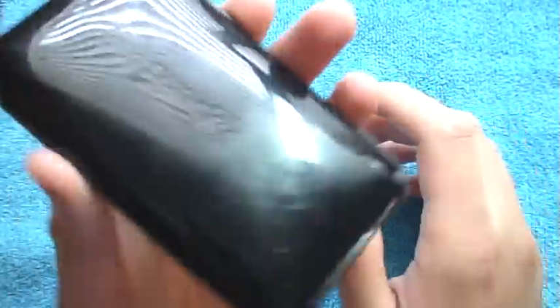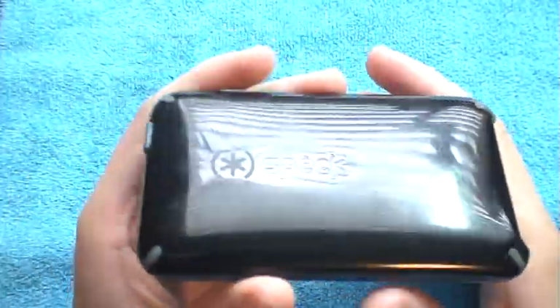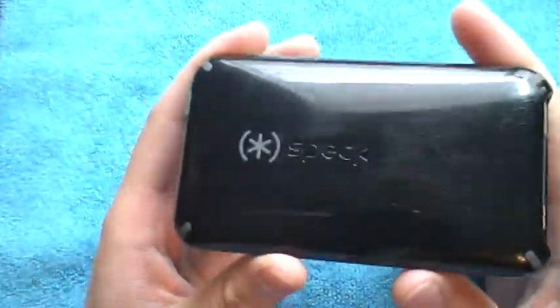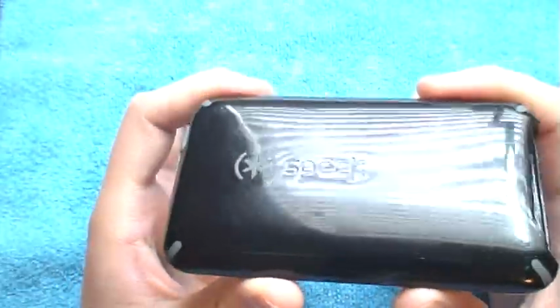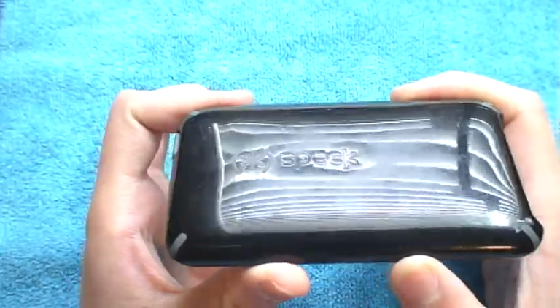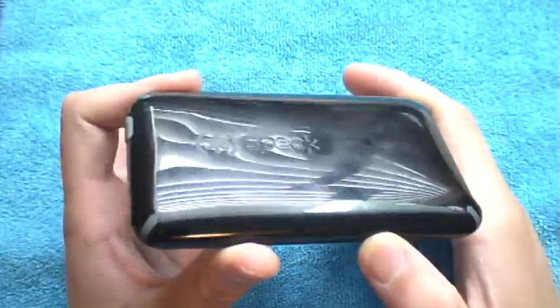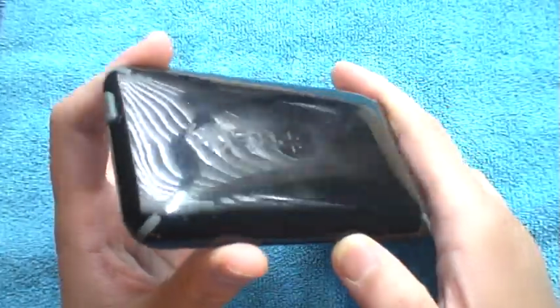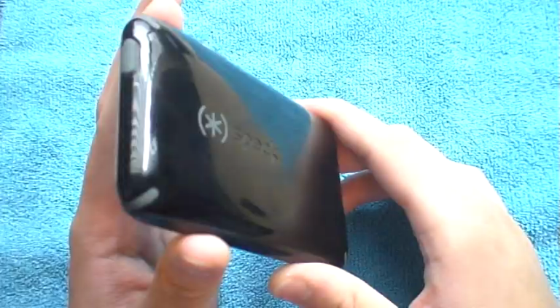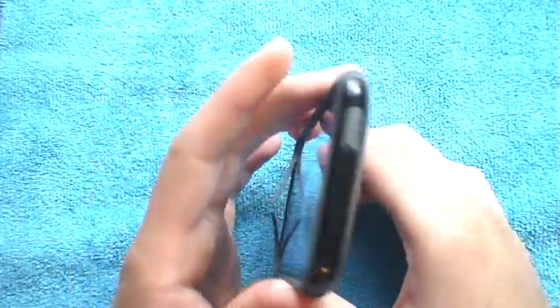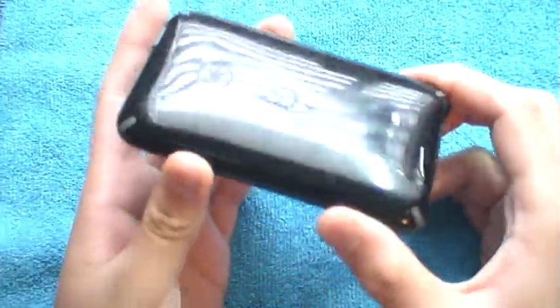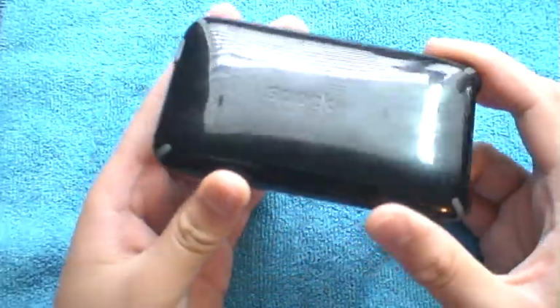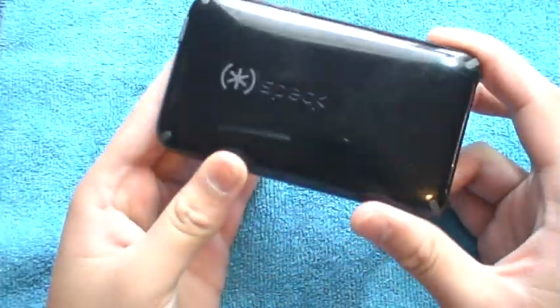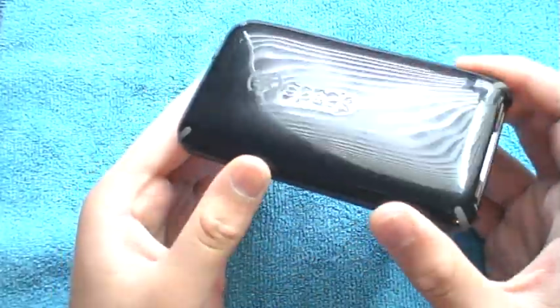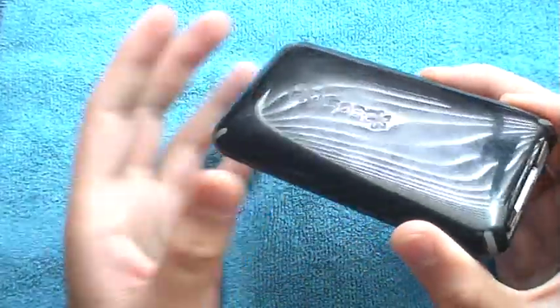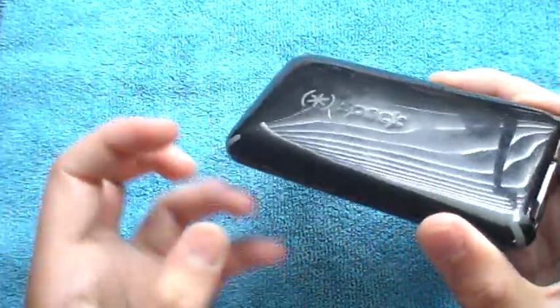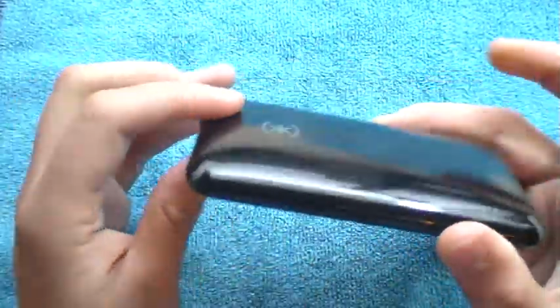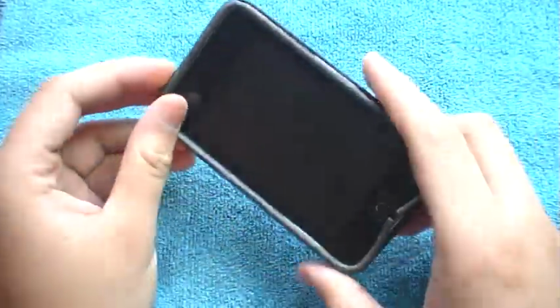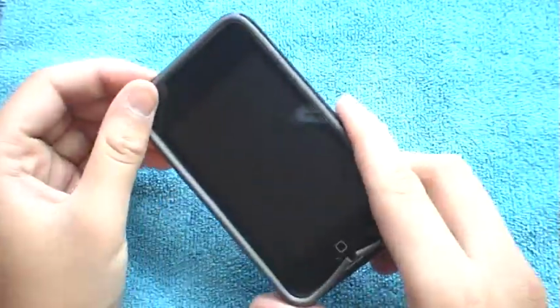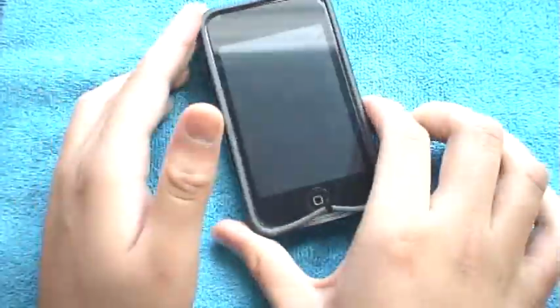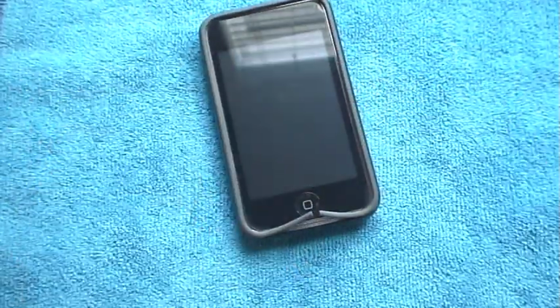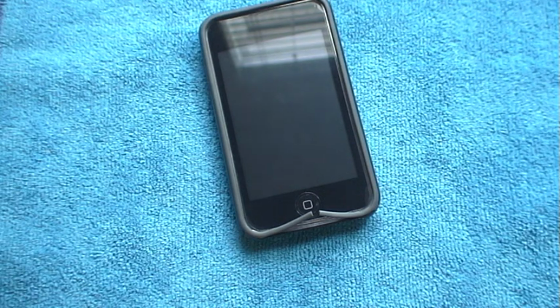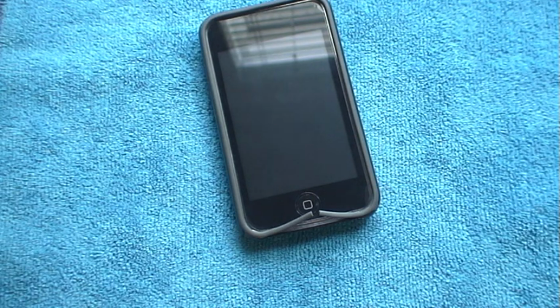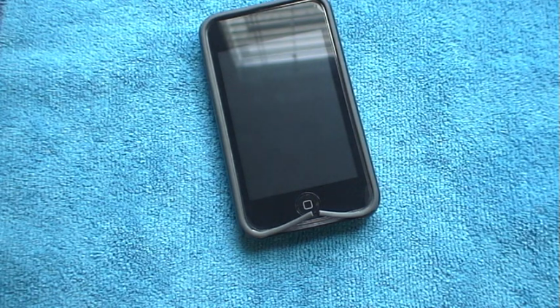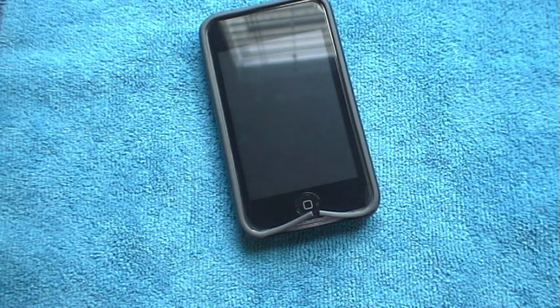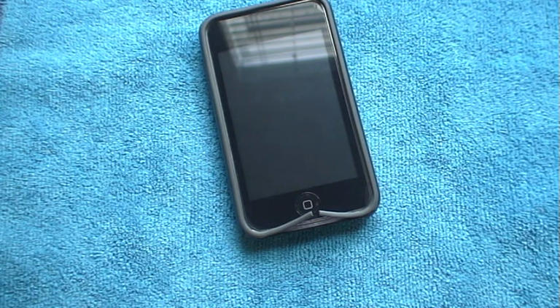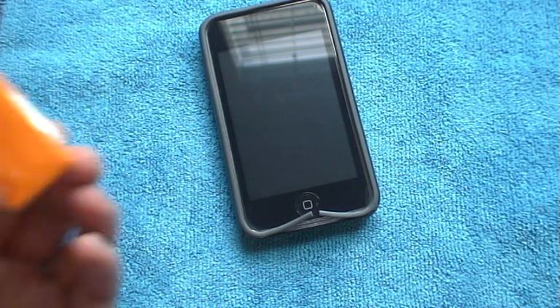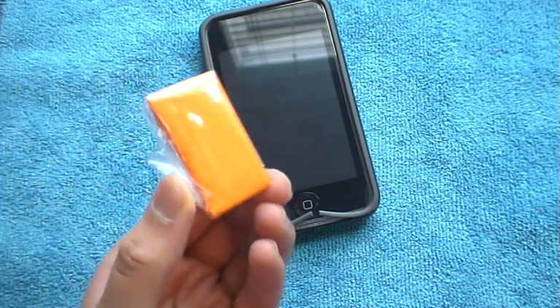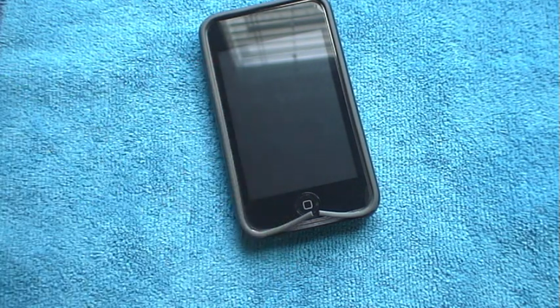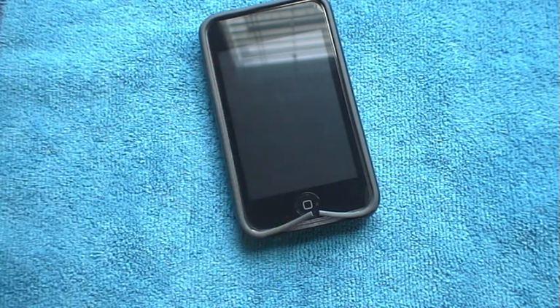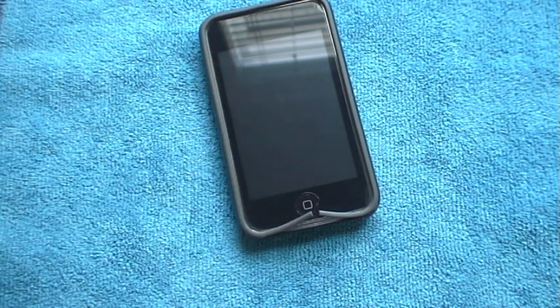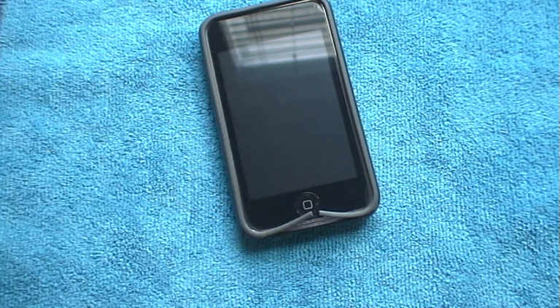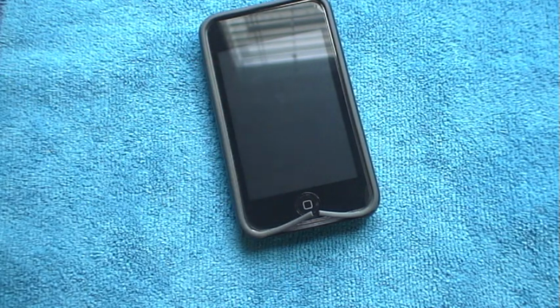As you guys can see, the case does get scratched a lot, but it's better than getting those scratches onto your iPod. The screen cleaner they include — I haven't tried it; it's not that good quality, so I don't really use it.